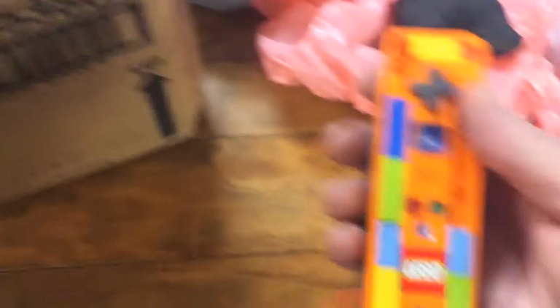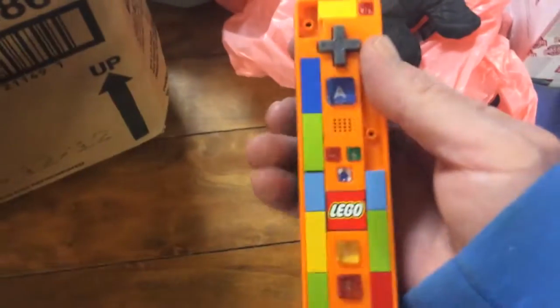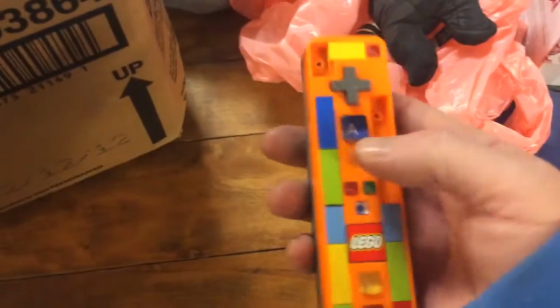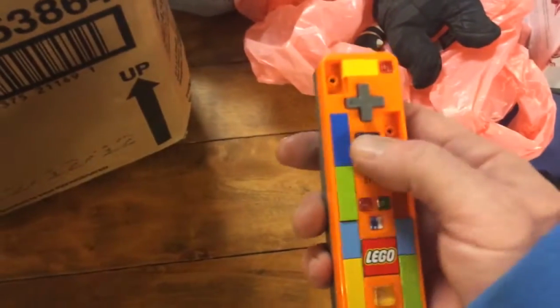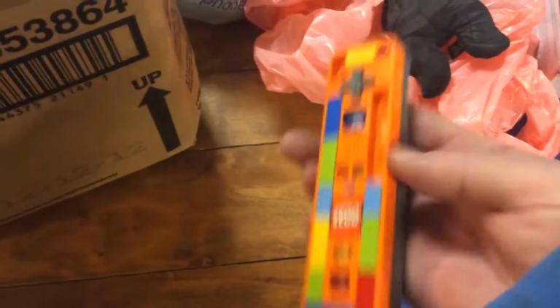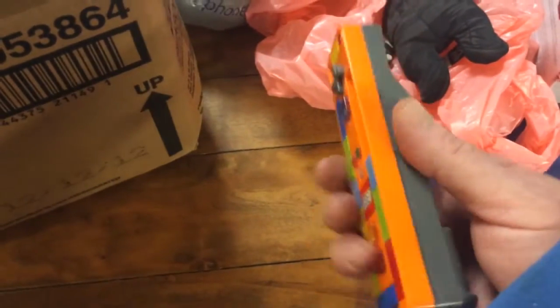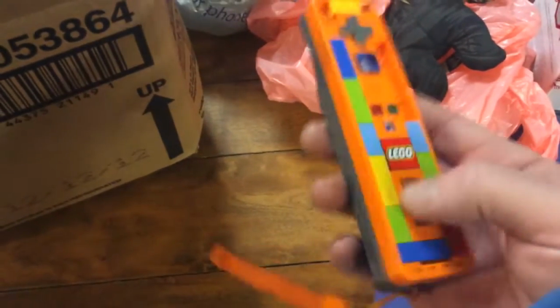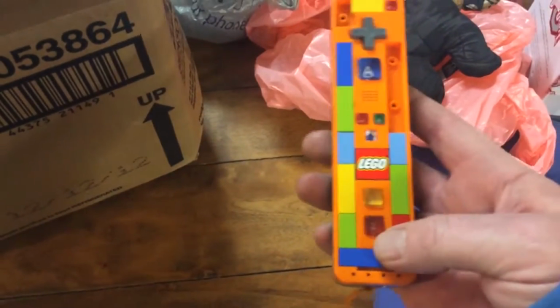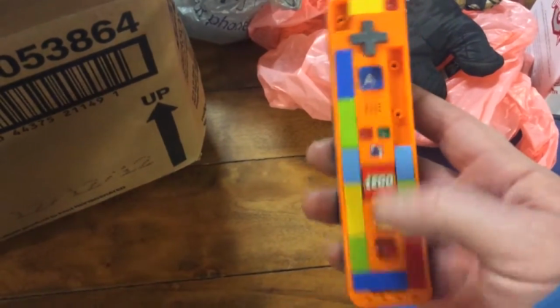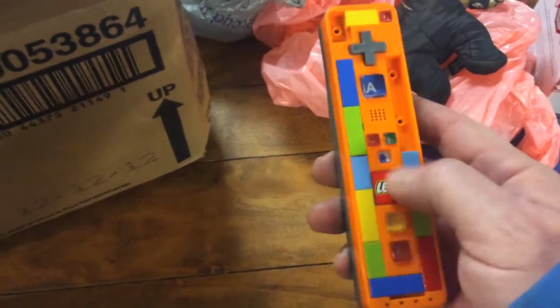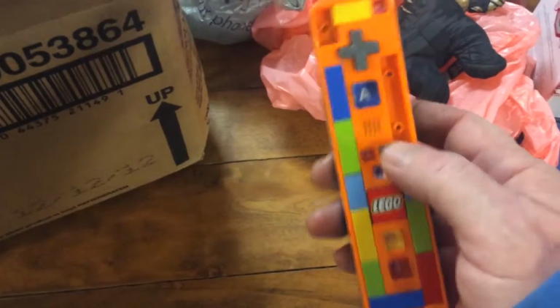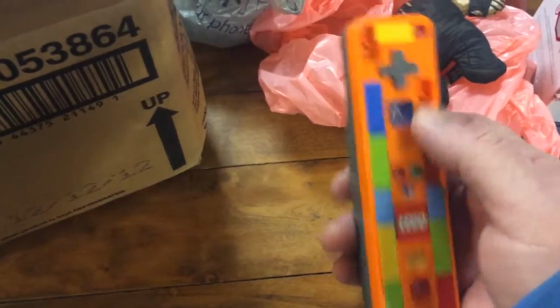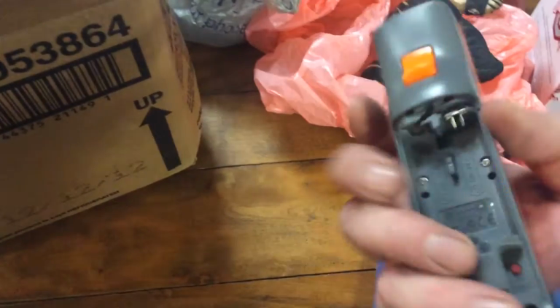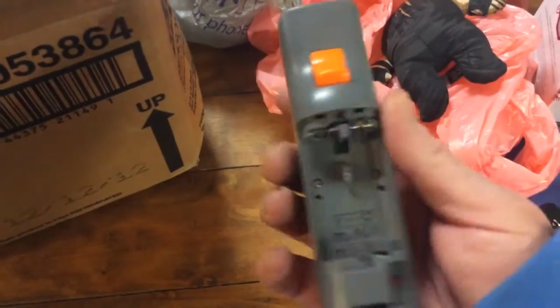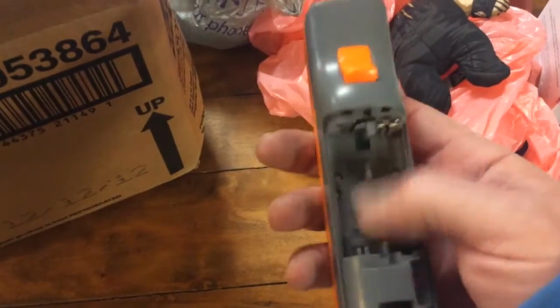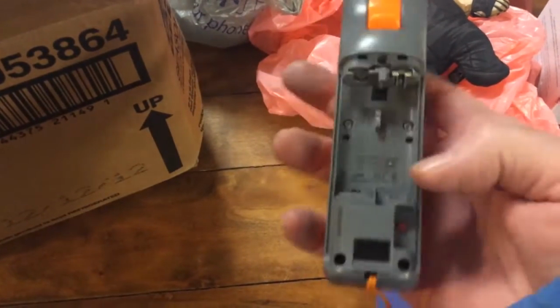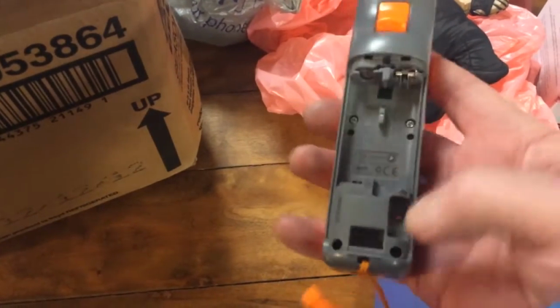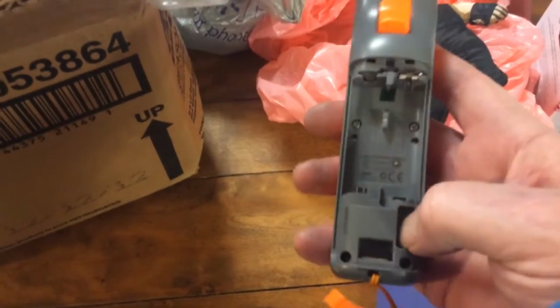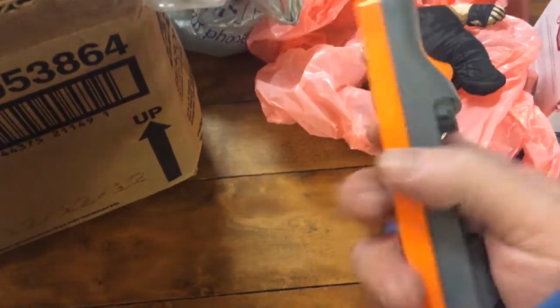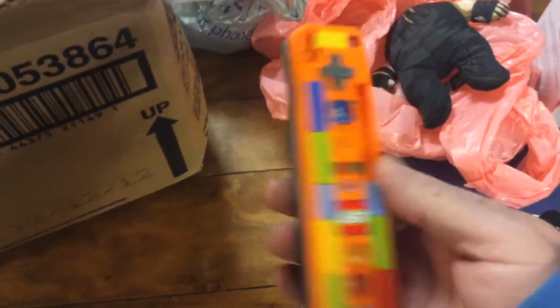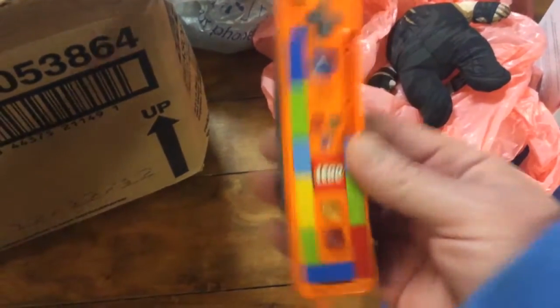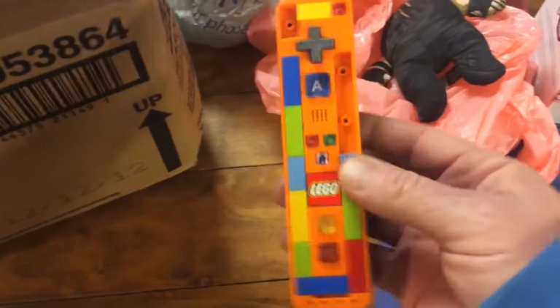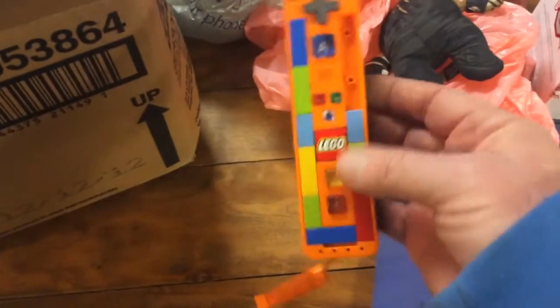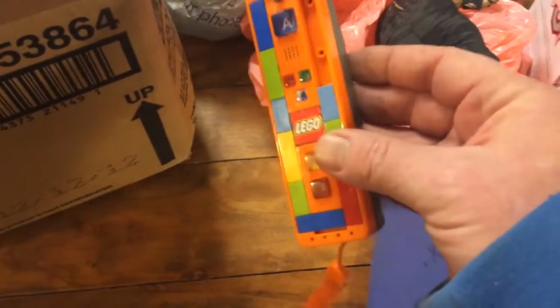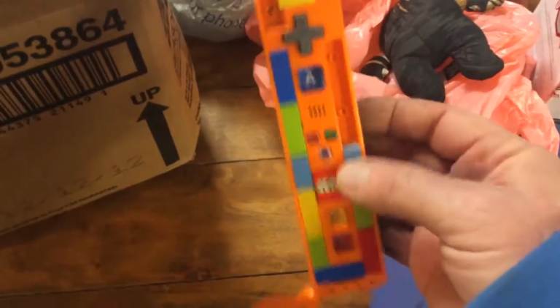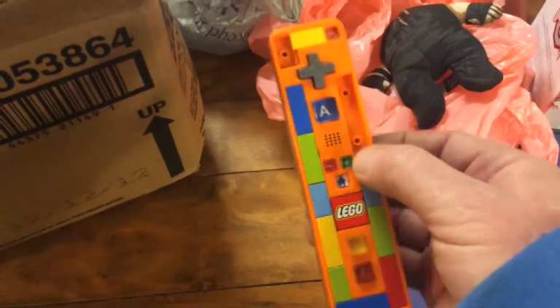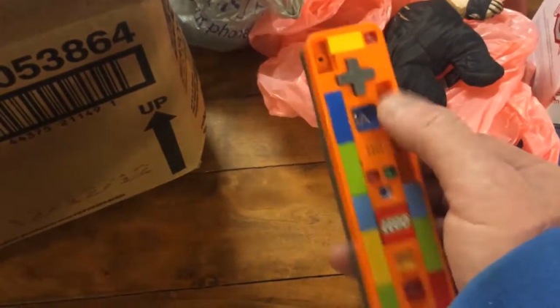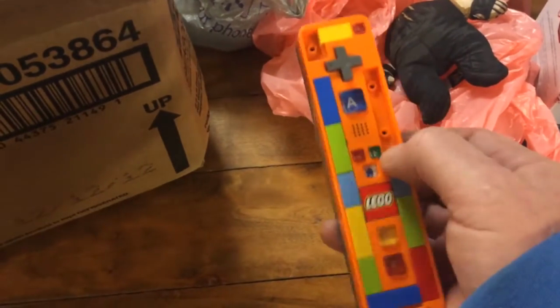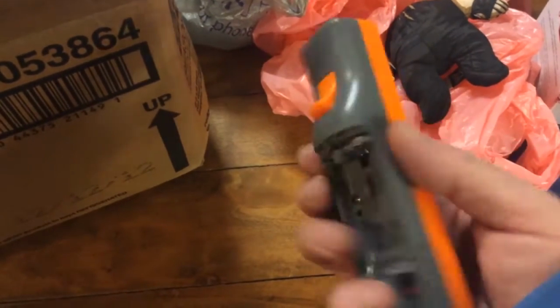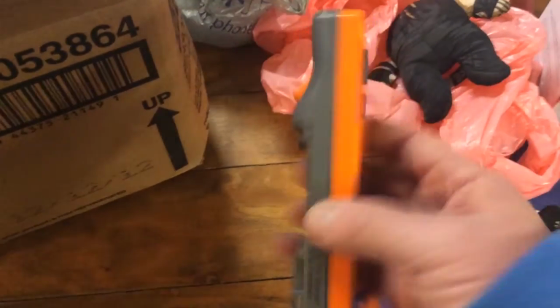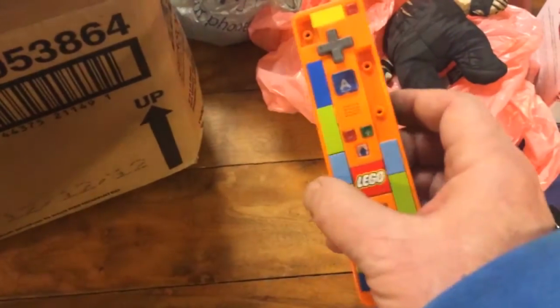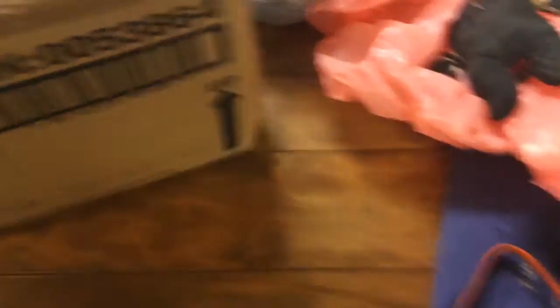This is a Wii remote — a Wii remote Lego brand. It looks like it's missing a couple of the pieces, also missing the back. This looks like a Wii remote; I'm not familiar with this one. I don't know if you built it yourself or what — it's pretty cool.